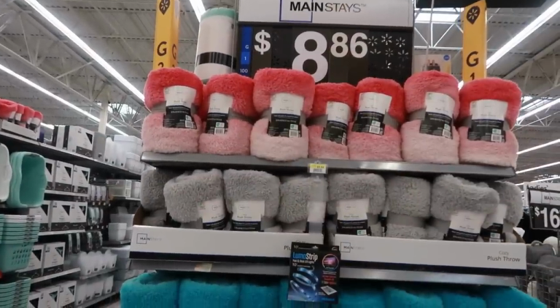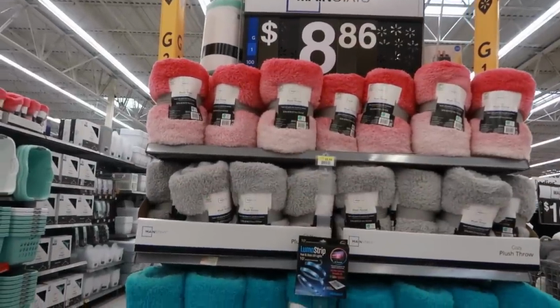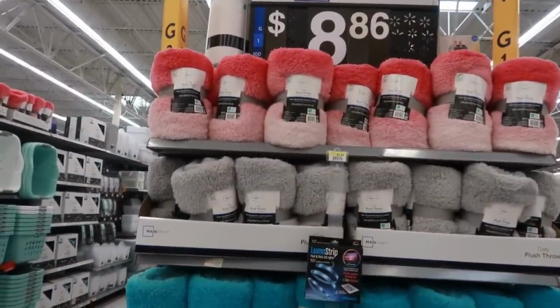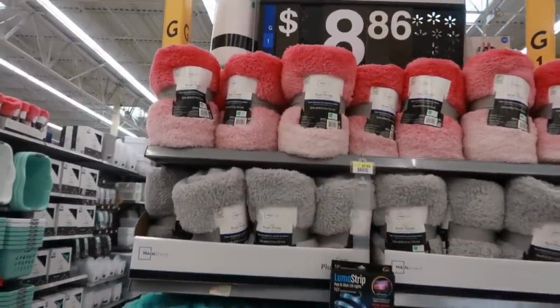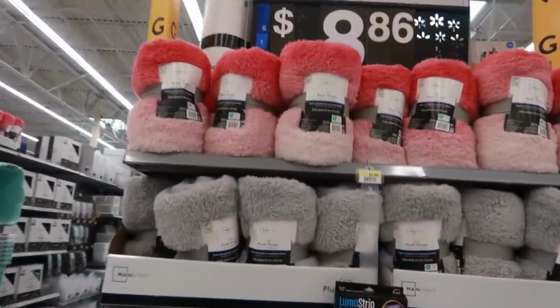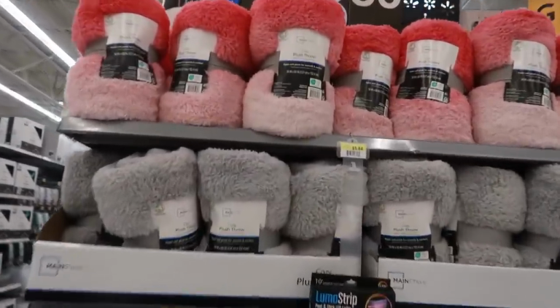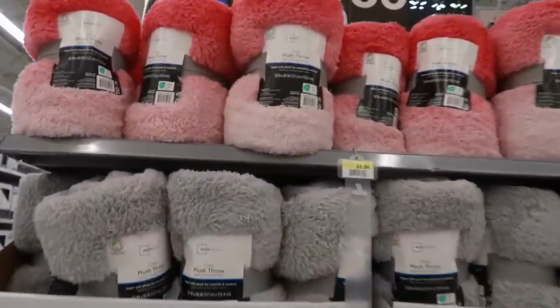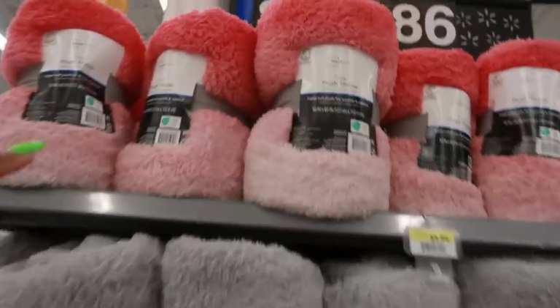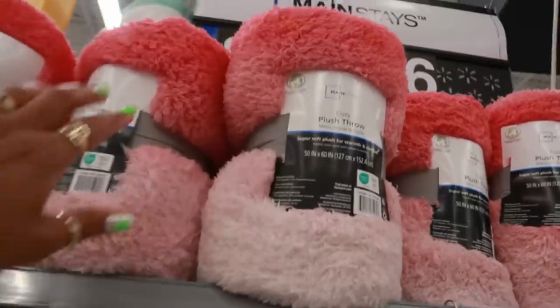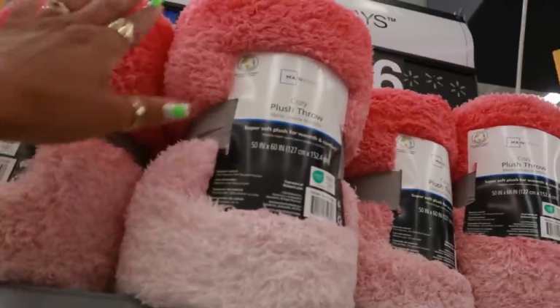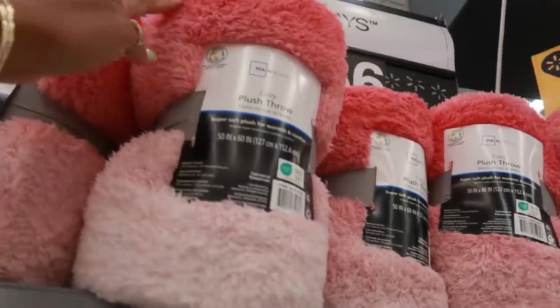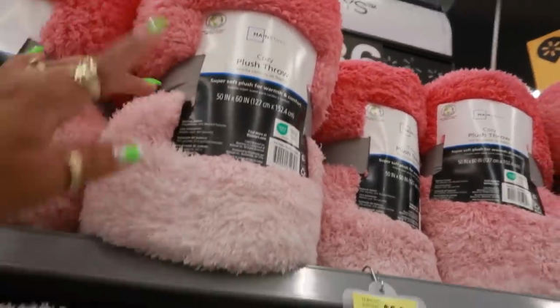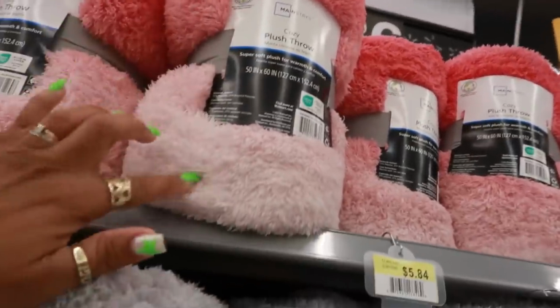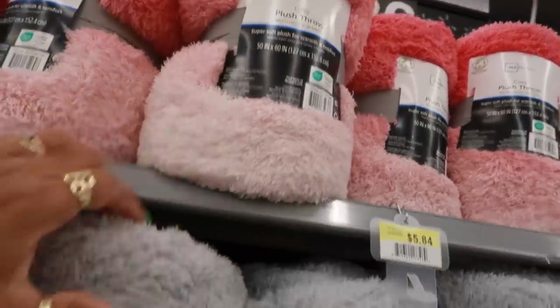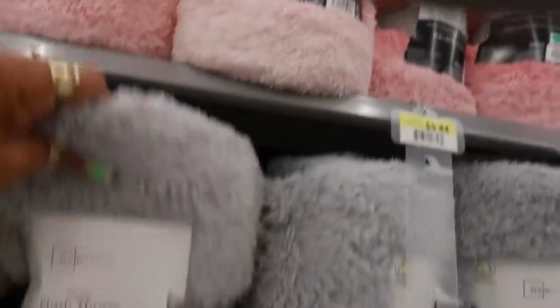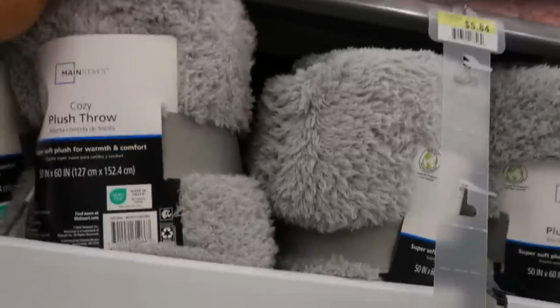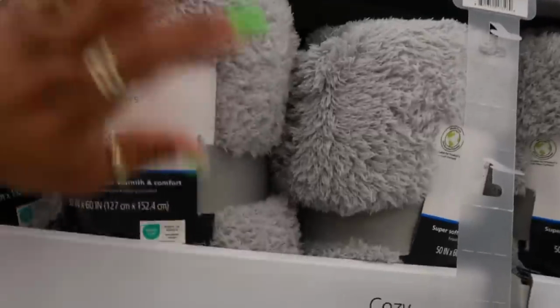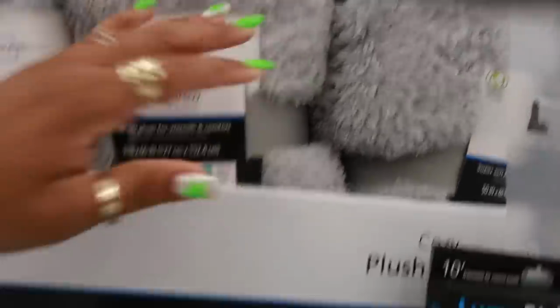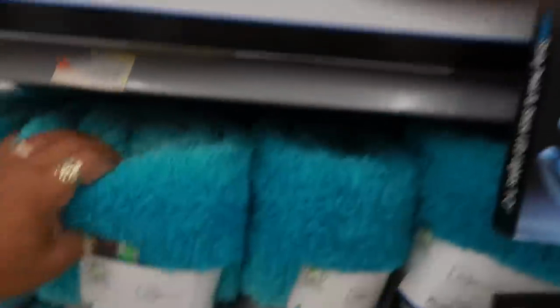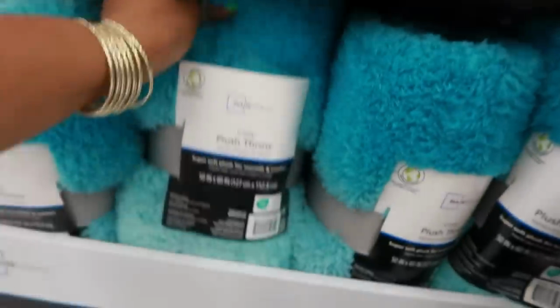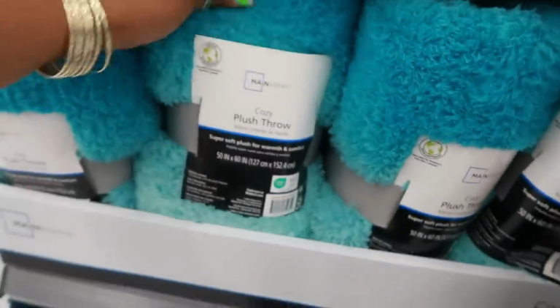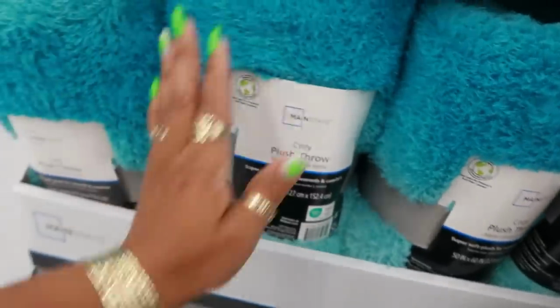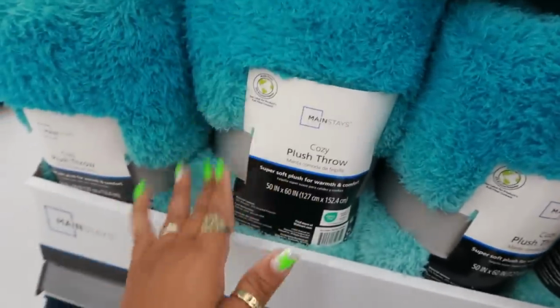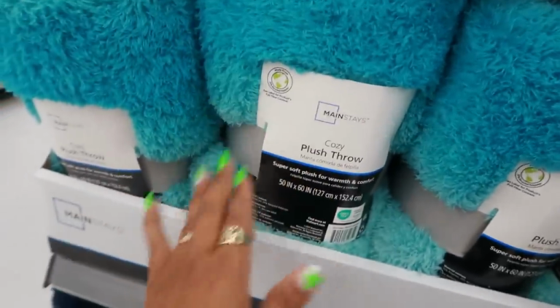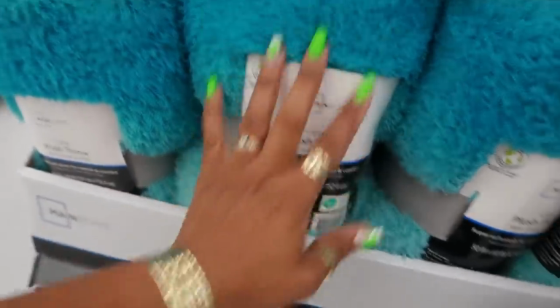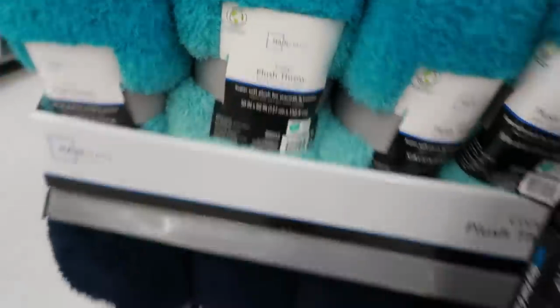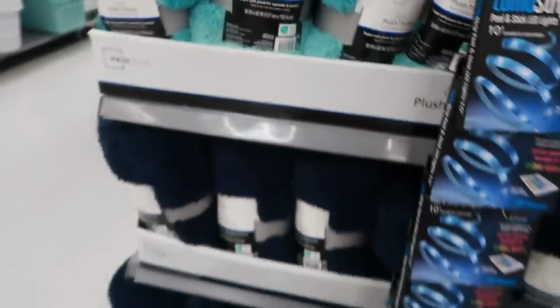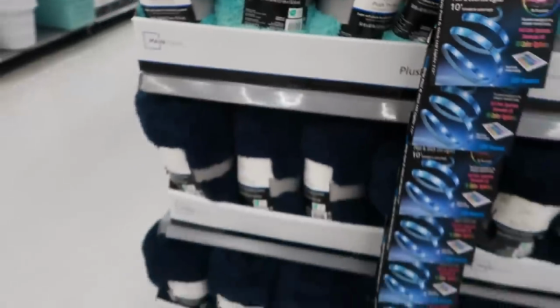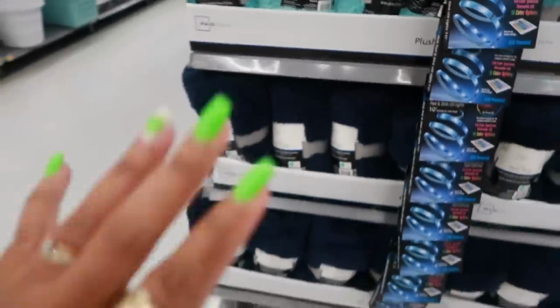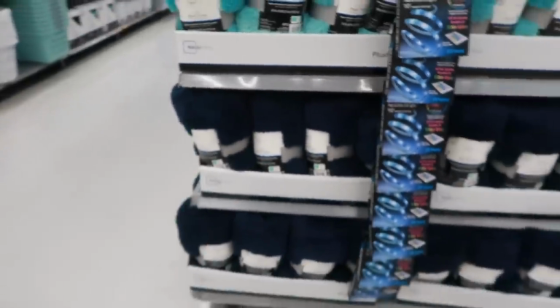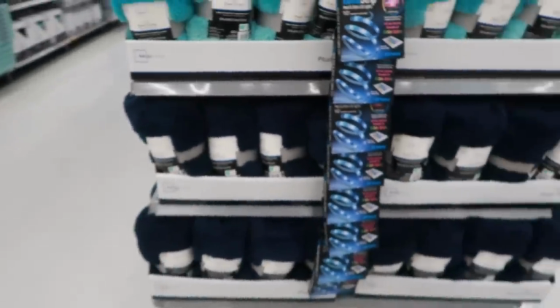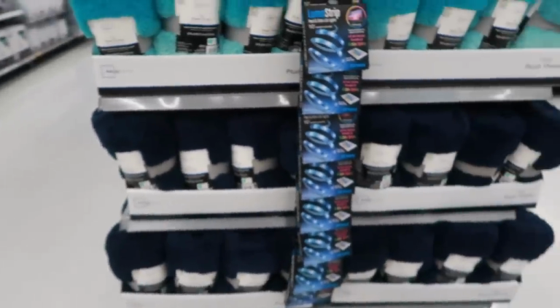There's some ombre throws — Mainstays. Look at that, the darker pink to the light. That's kind of cool. You have the all gray, or the turquoise does it too — it fades. The blue is just a solid blue.